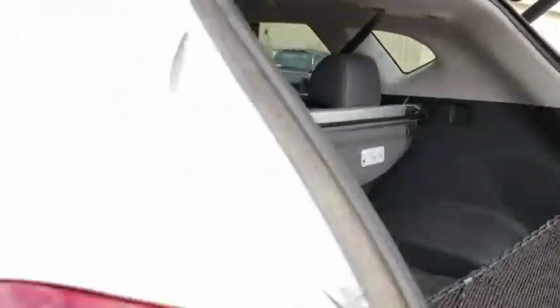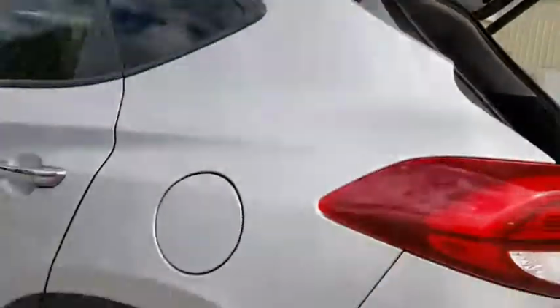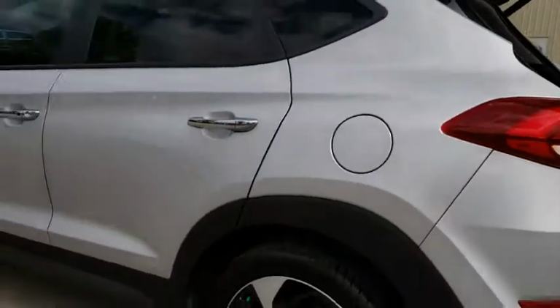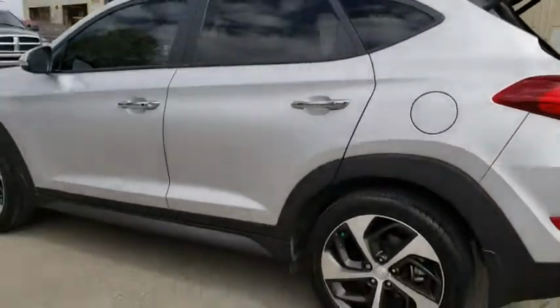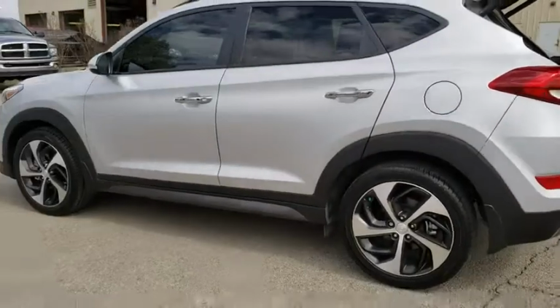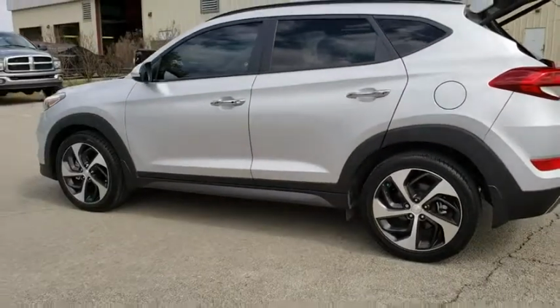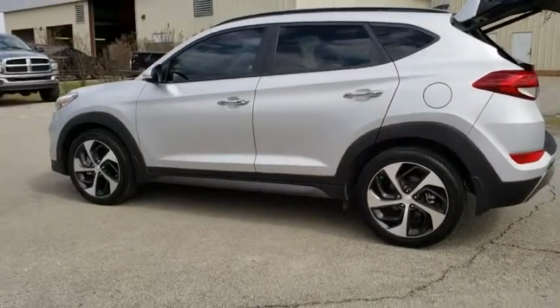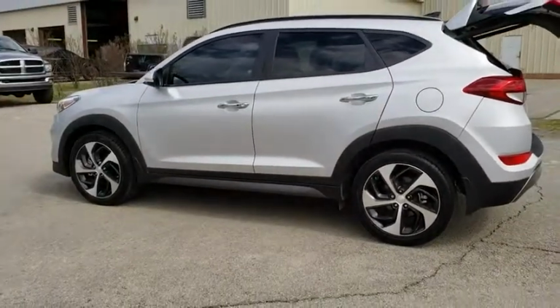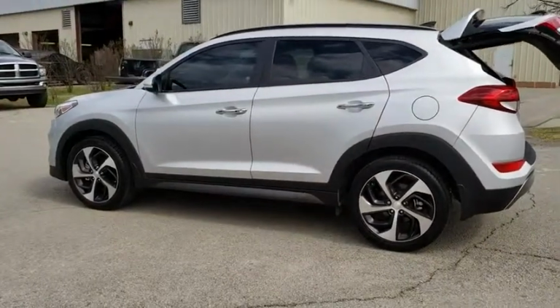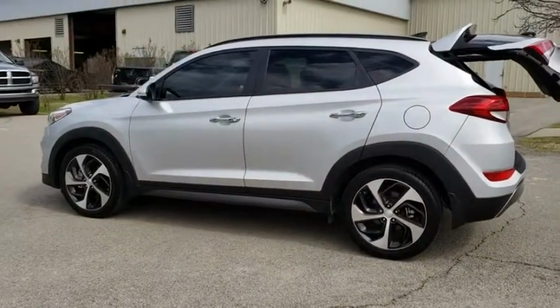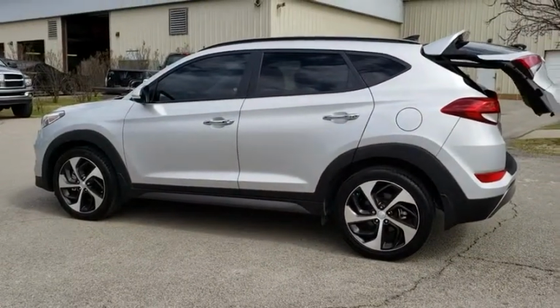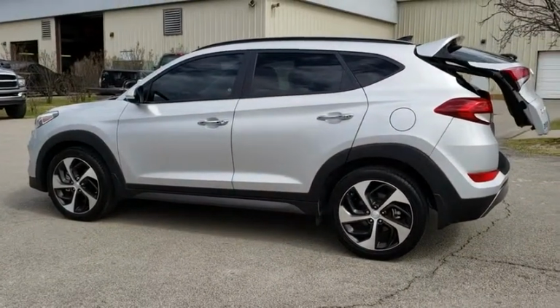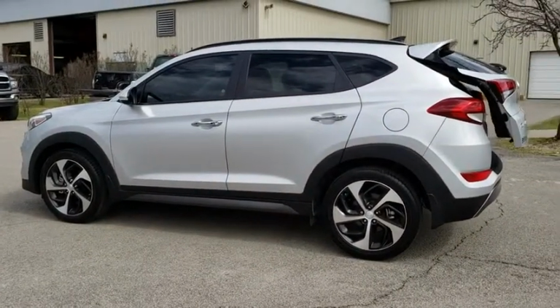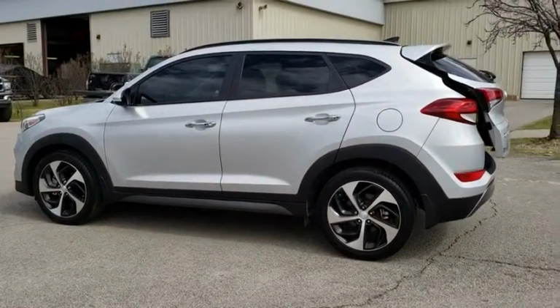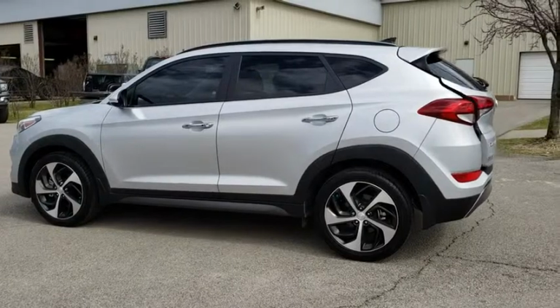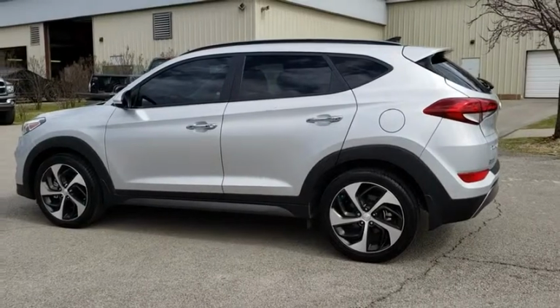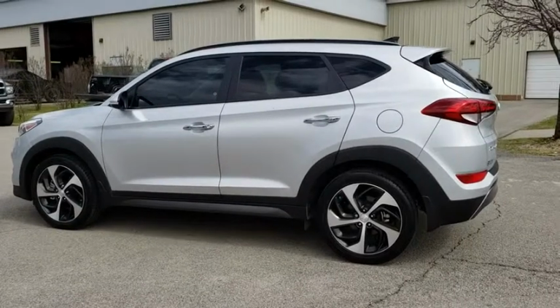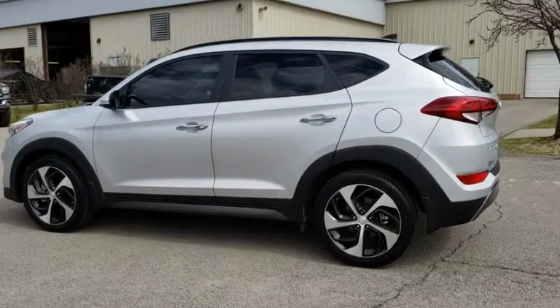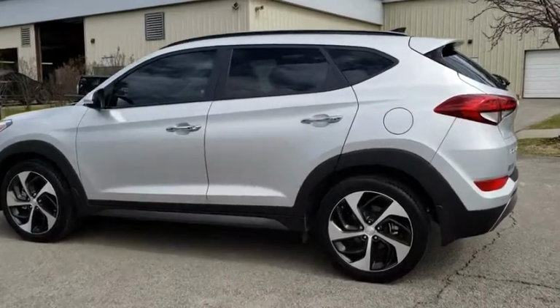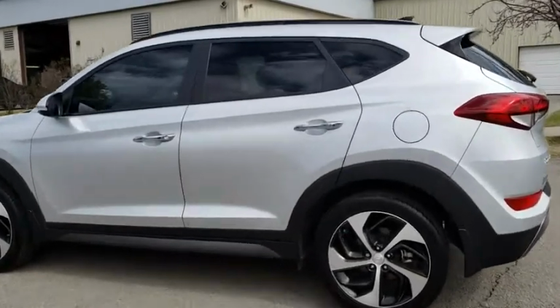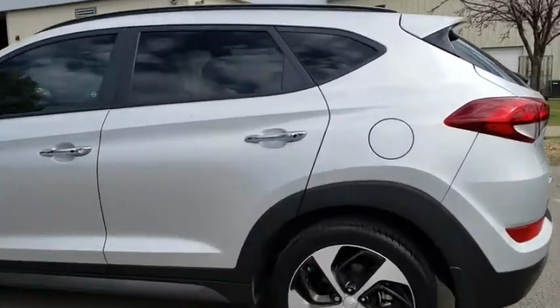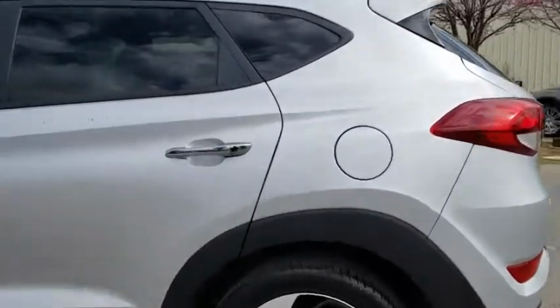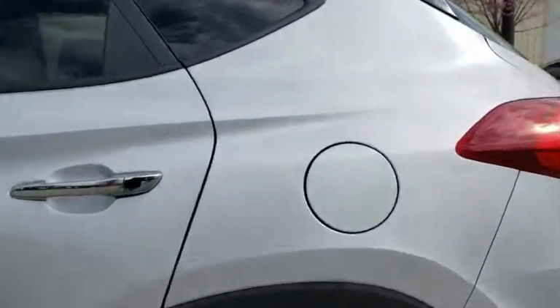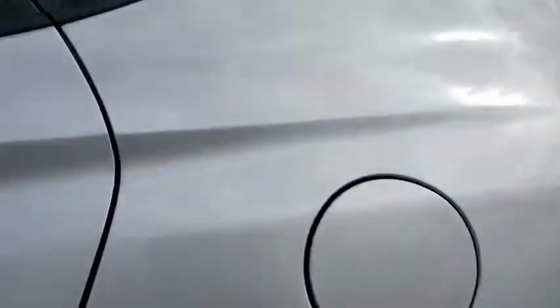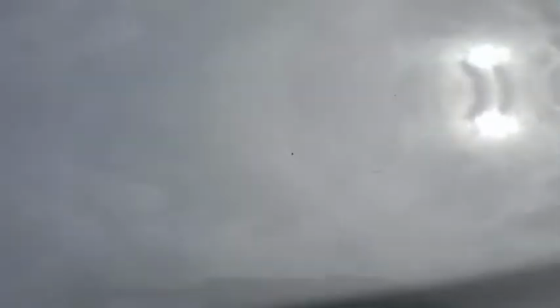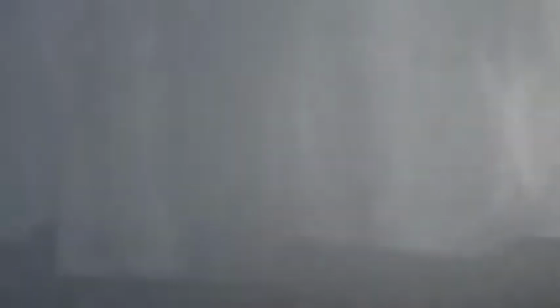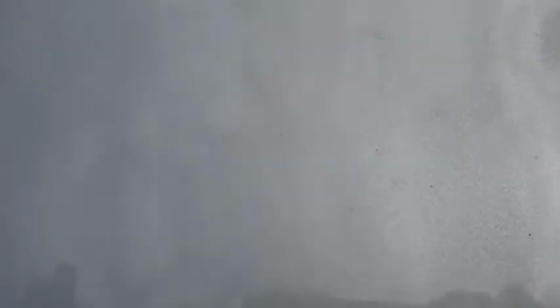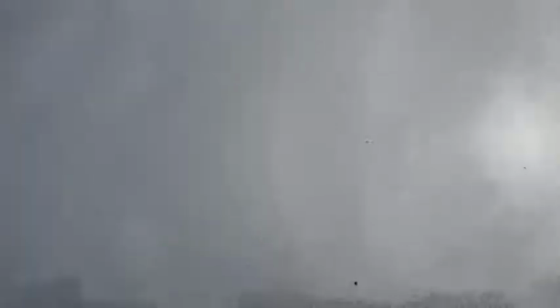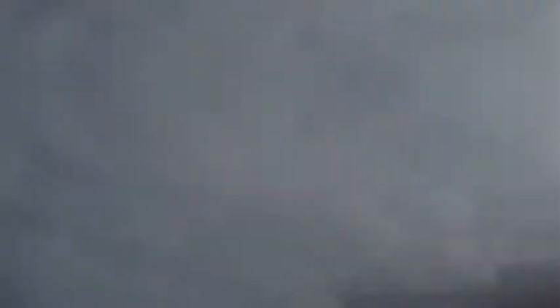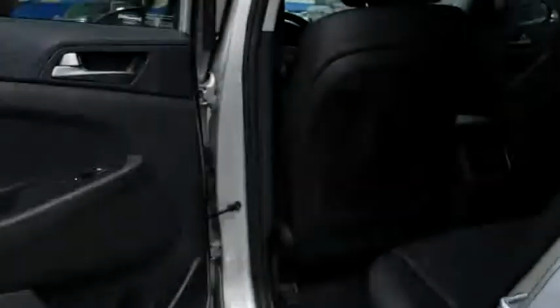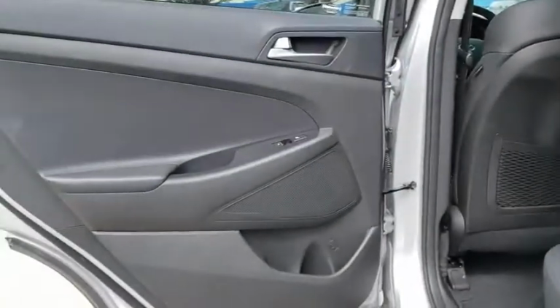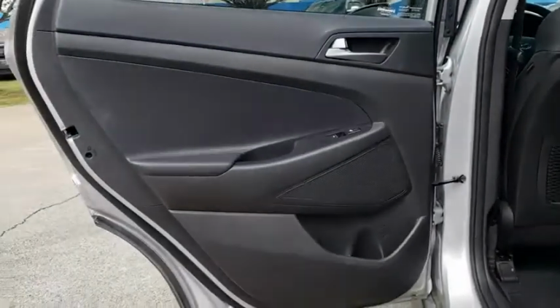Brake assist, panic alarm, overhead console, remote keyless entry, tachometer, driver vanity mirror, front bucket seats, front reading lamps. This isn't just a vehicle — it's an experience. So stop in for a test drive today.